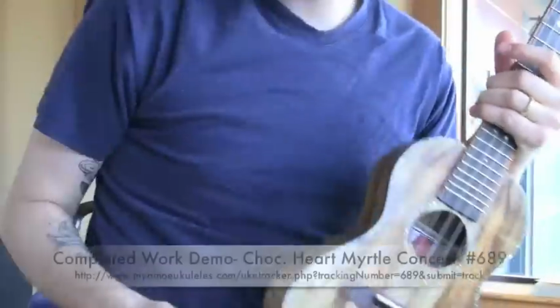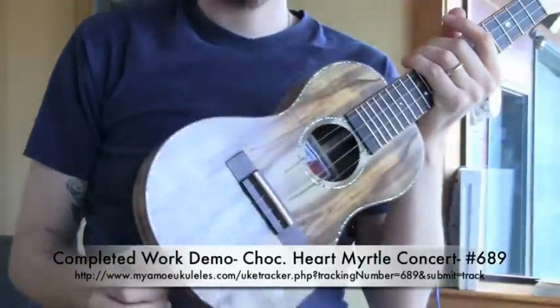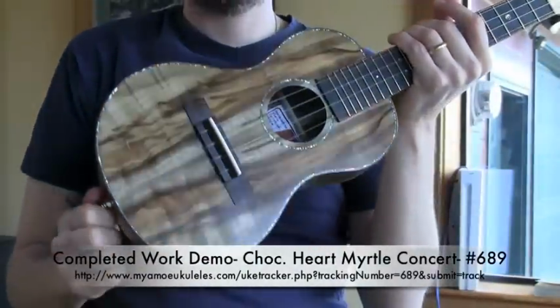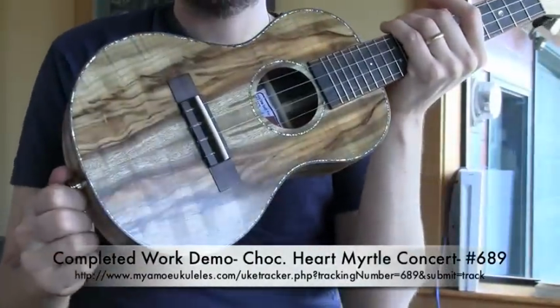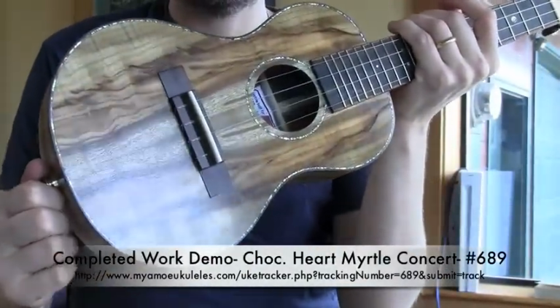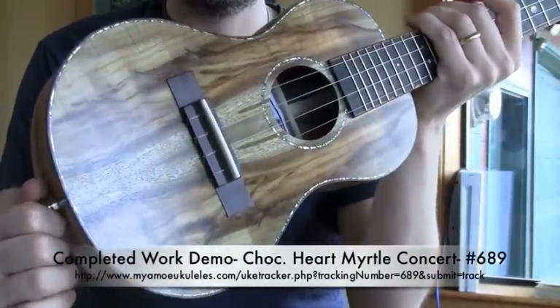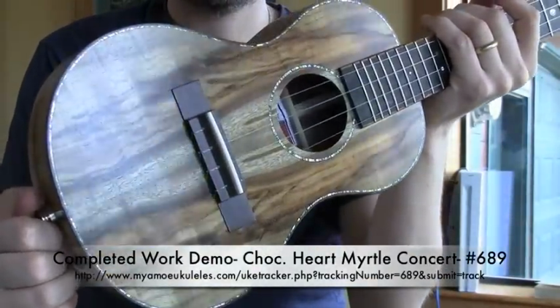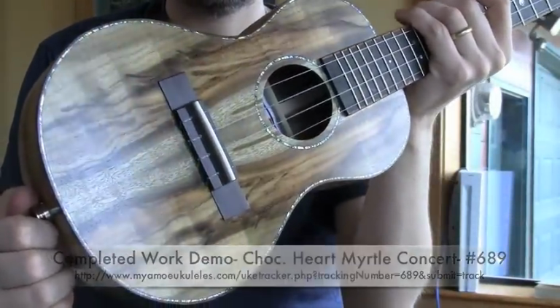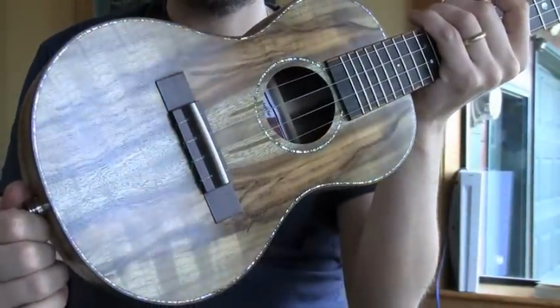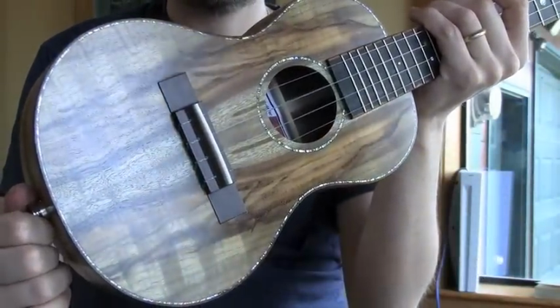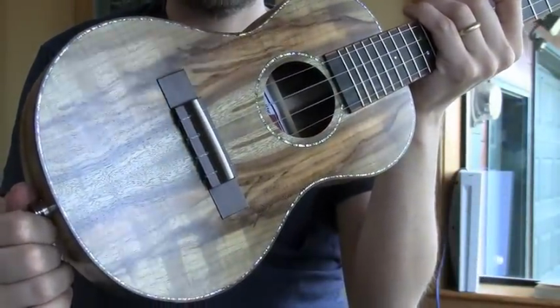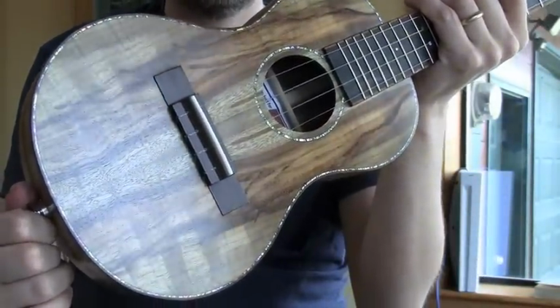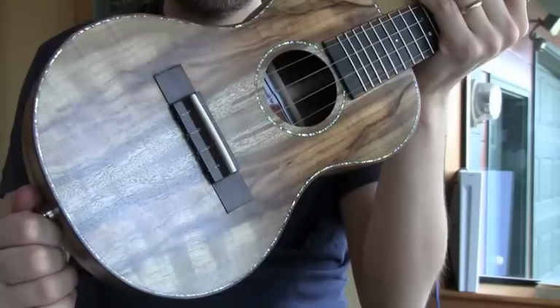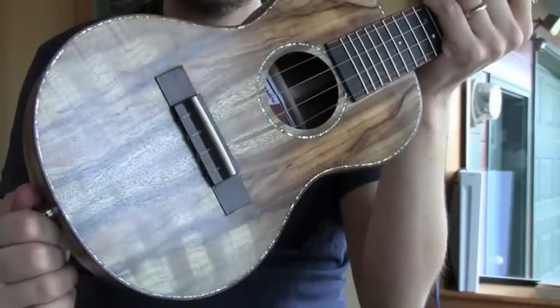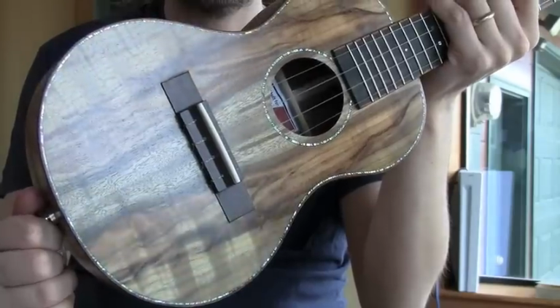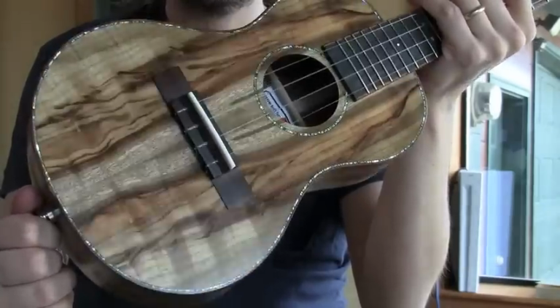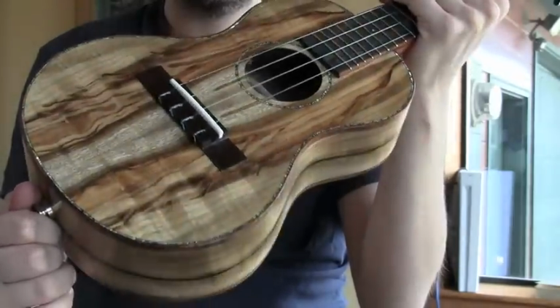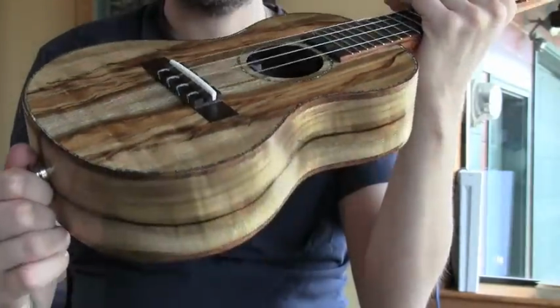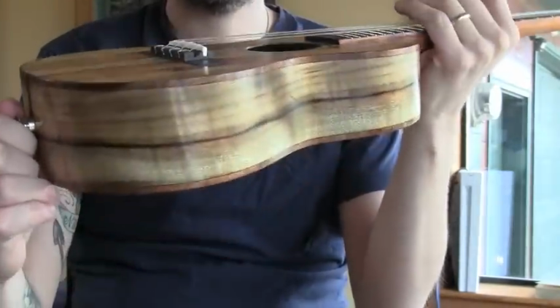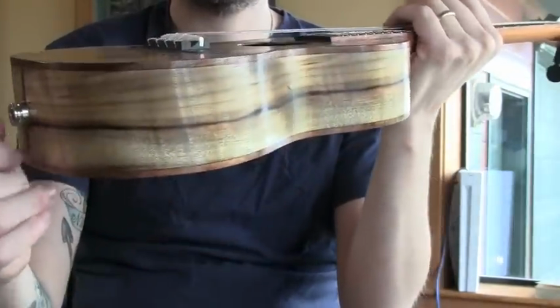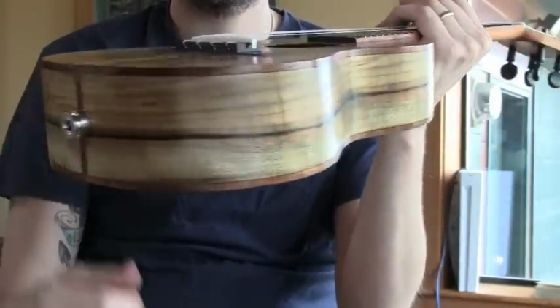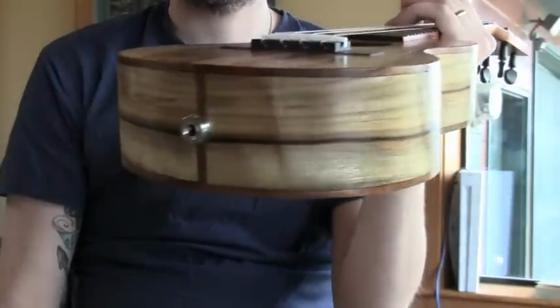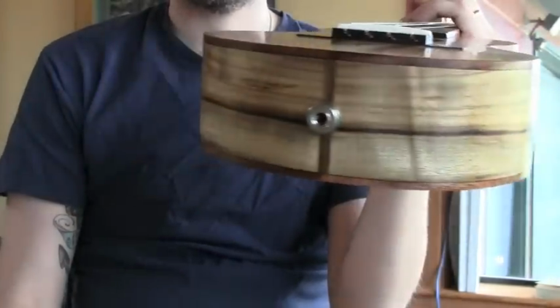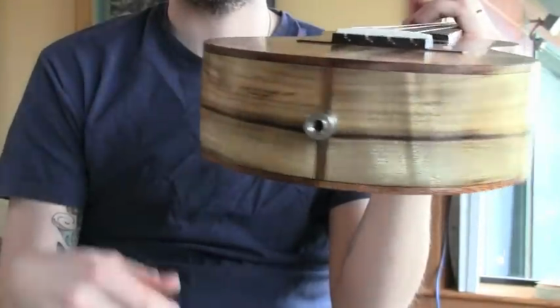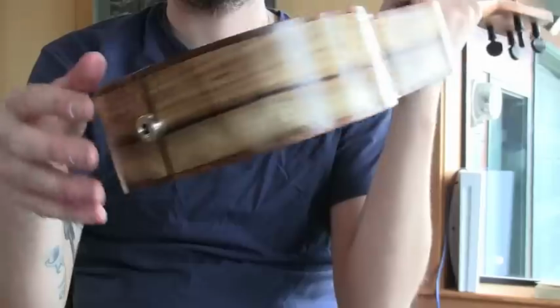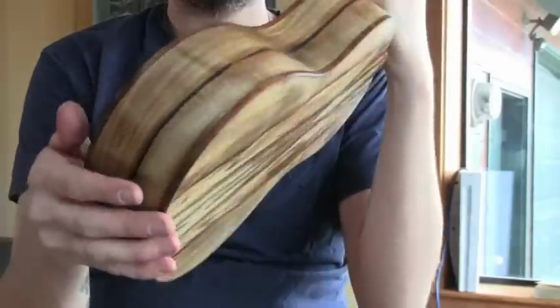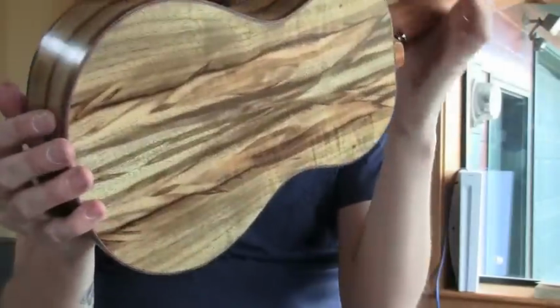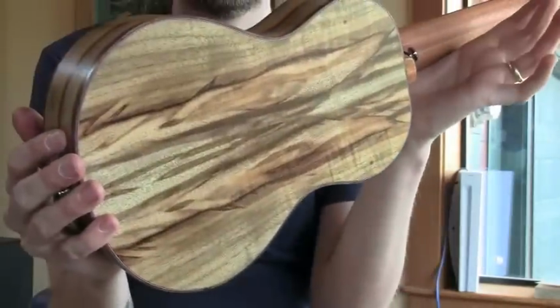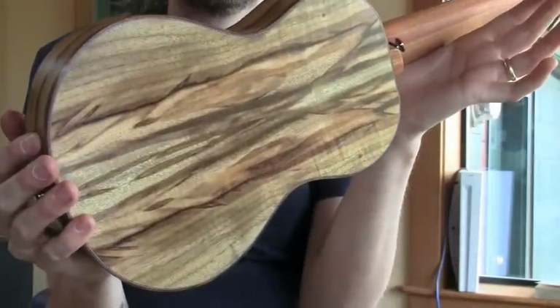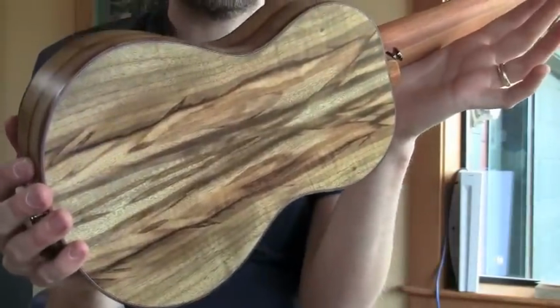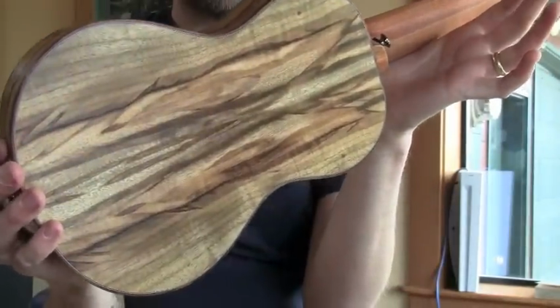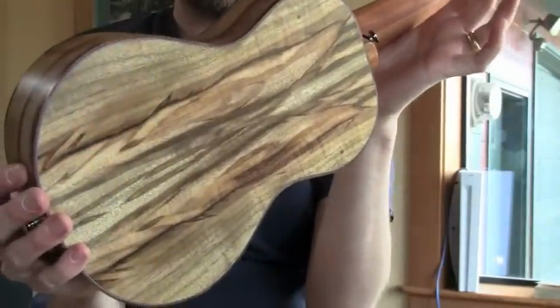Today's completed work demo: Chocolate Heart Myrtle Concert Classic. Abalone rosette and purfling, a couple of bindings — check out that stripe. The back looks like feathers to me, I think it's really cool.